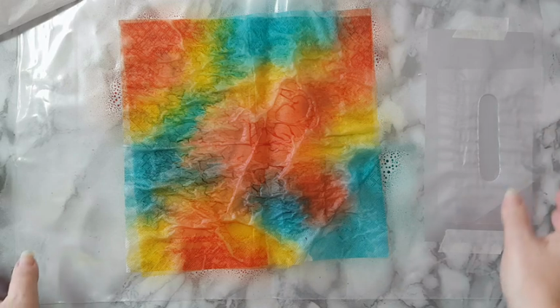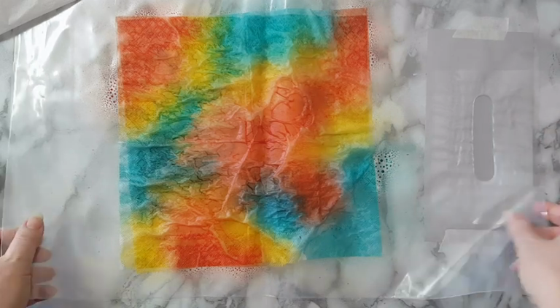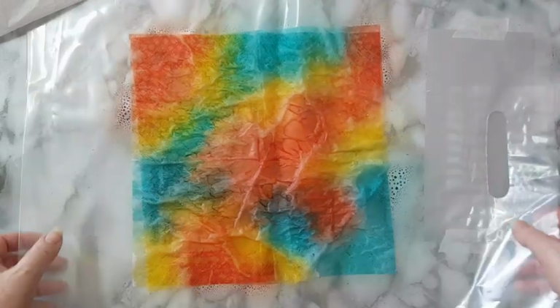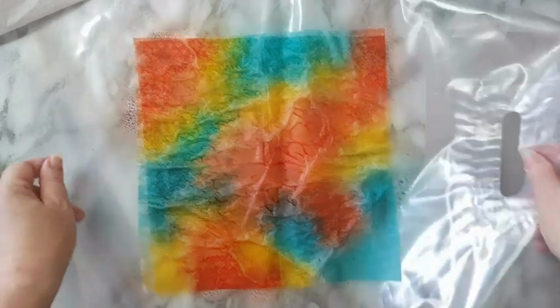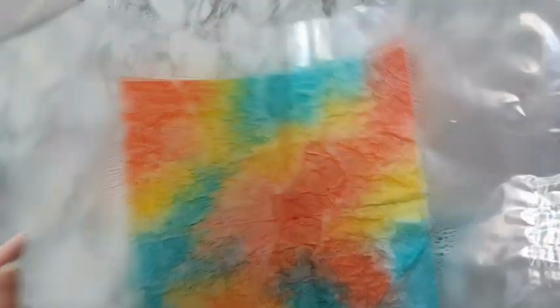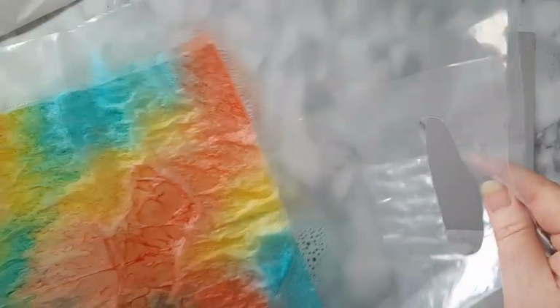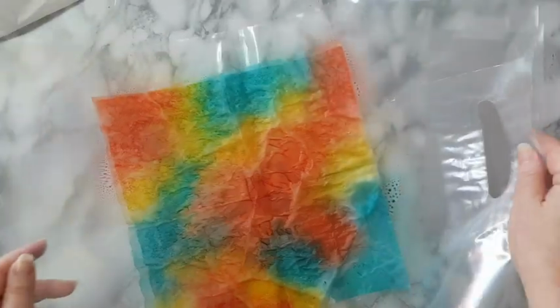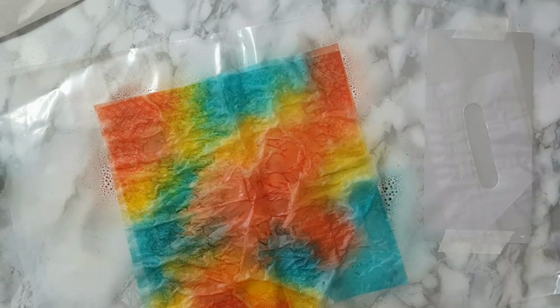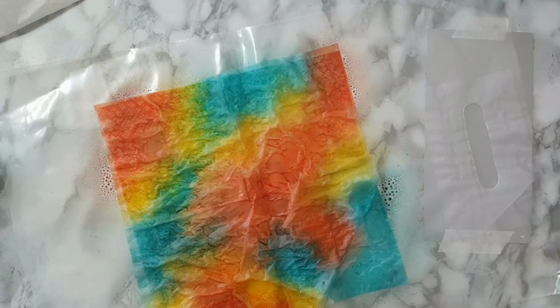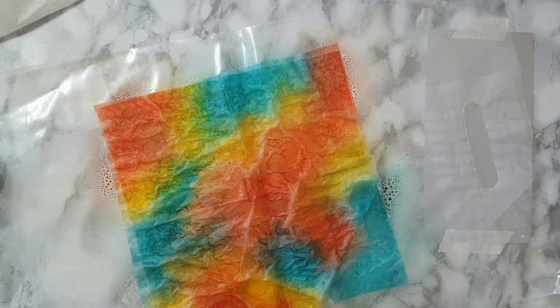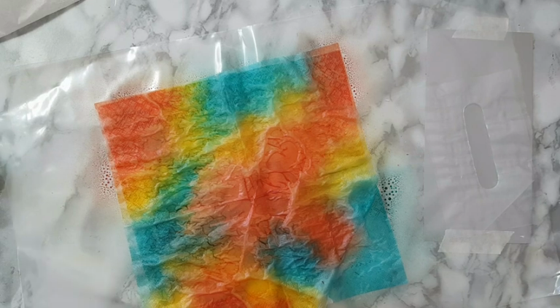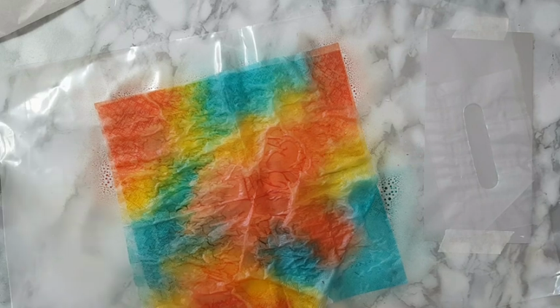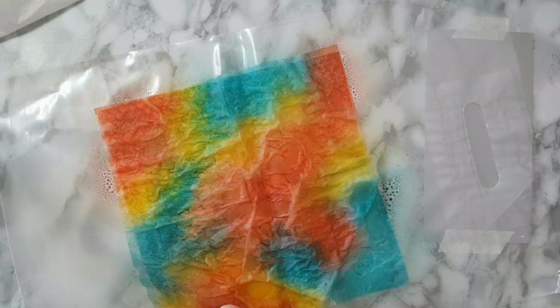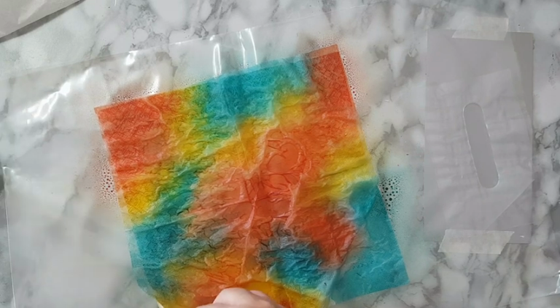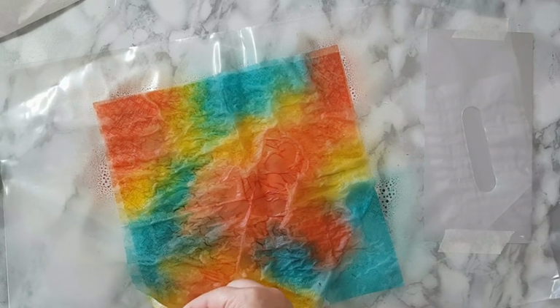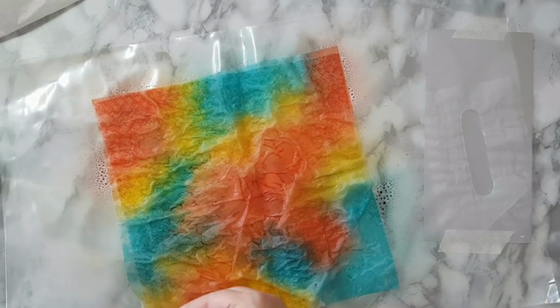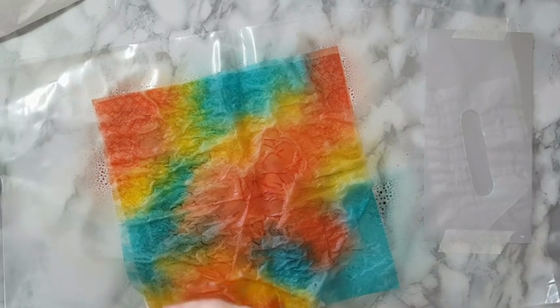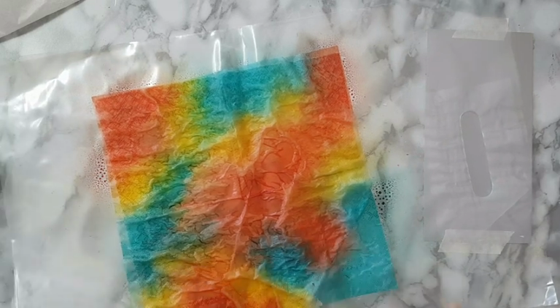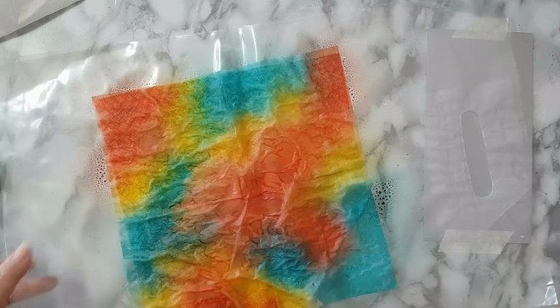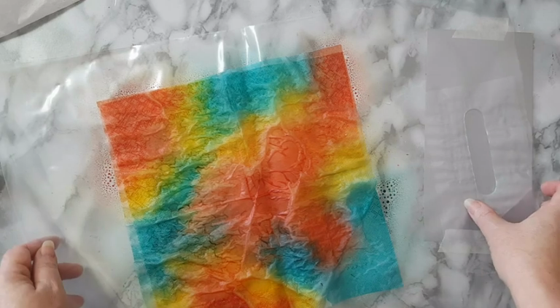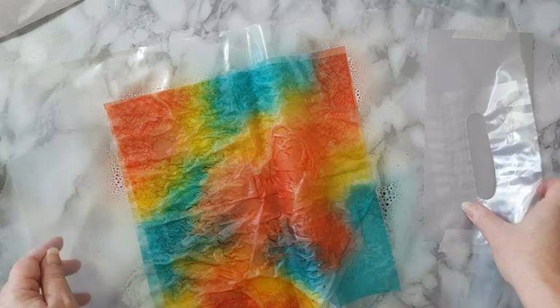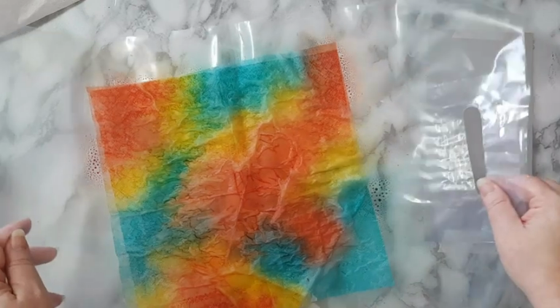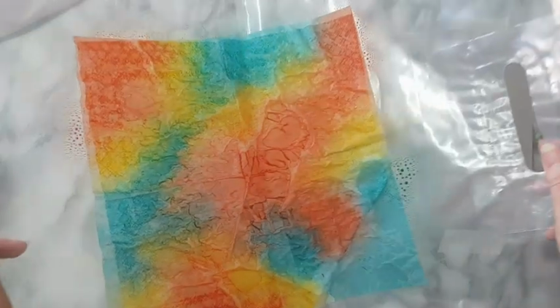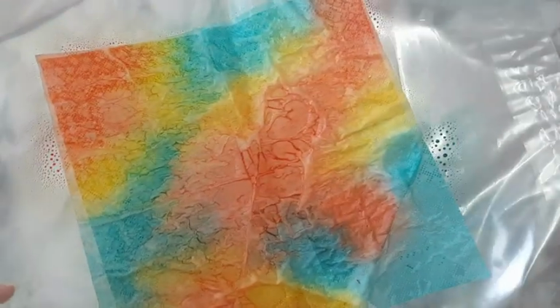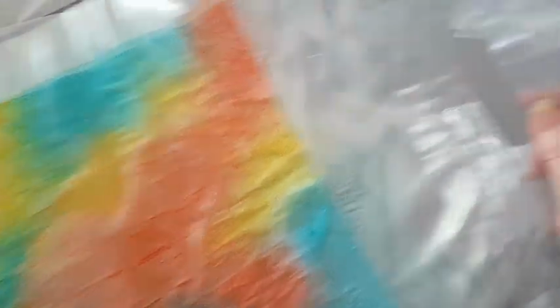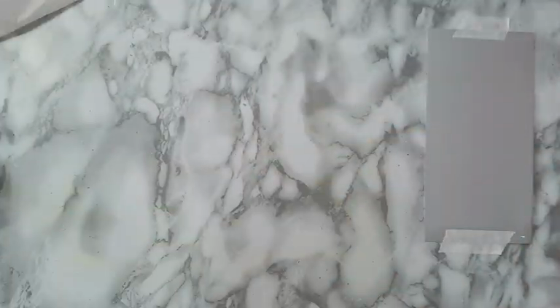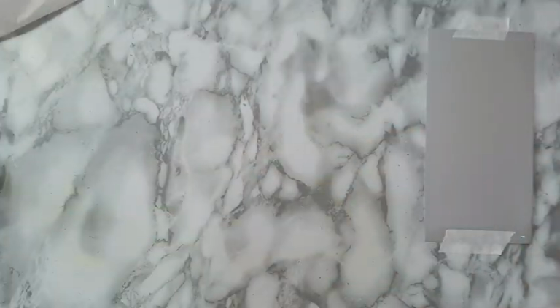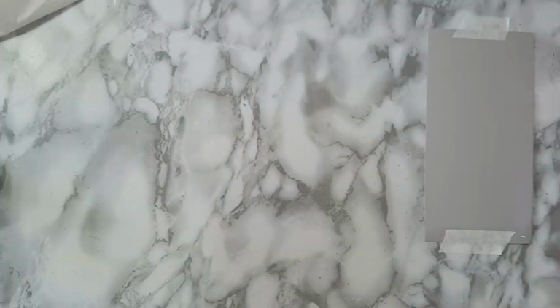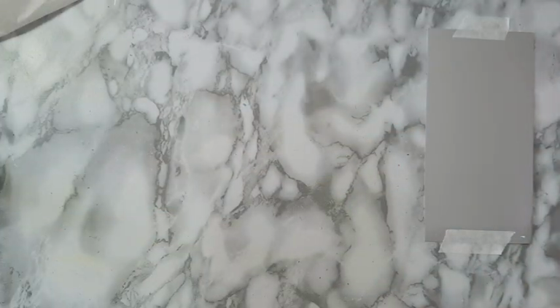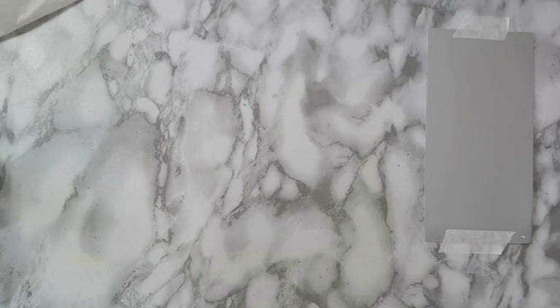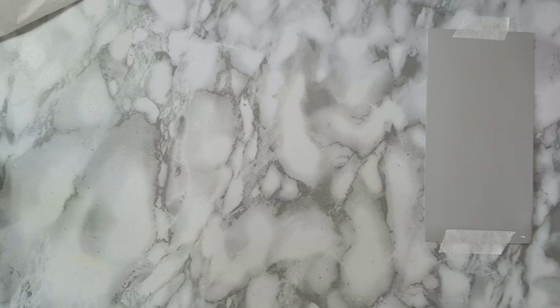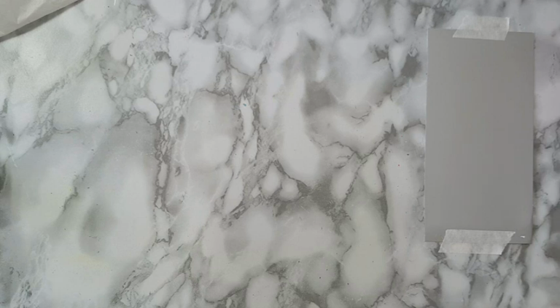Of course you can cover everything, let the colors mix, or you can leave white spaces — whatever you want. This is only one example. The underneath layer will be a little bit different.